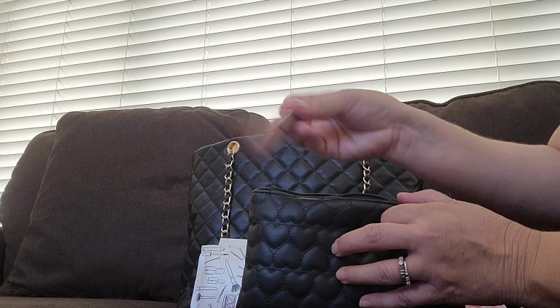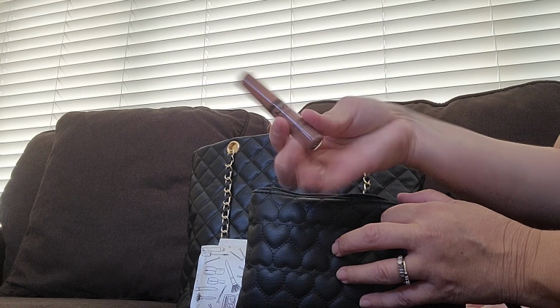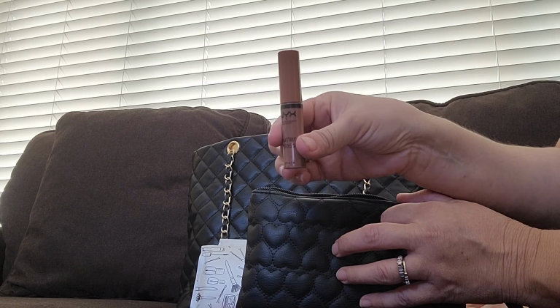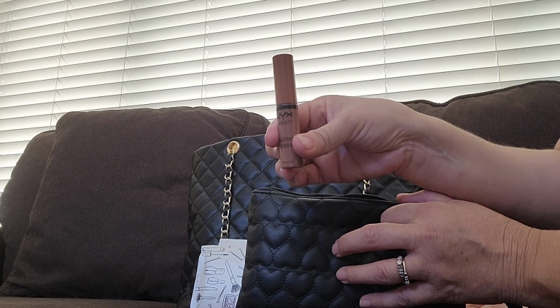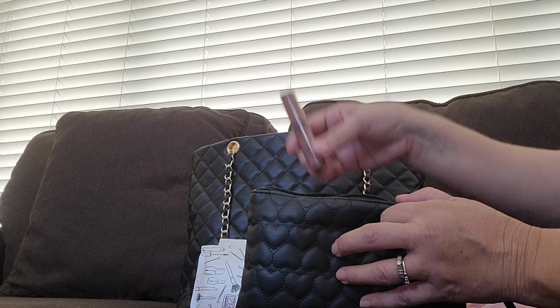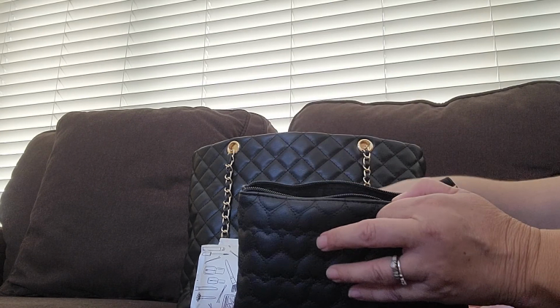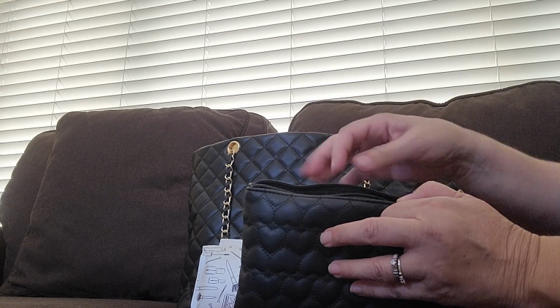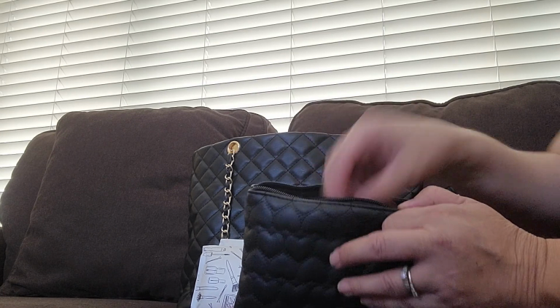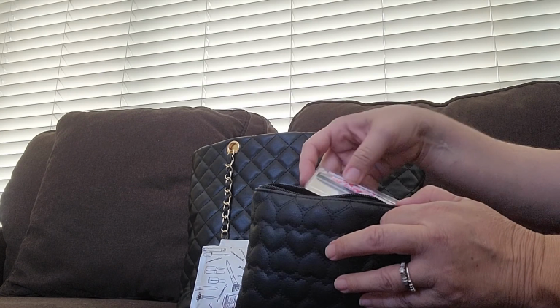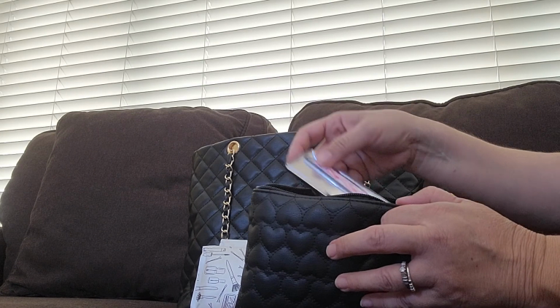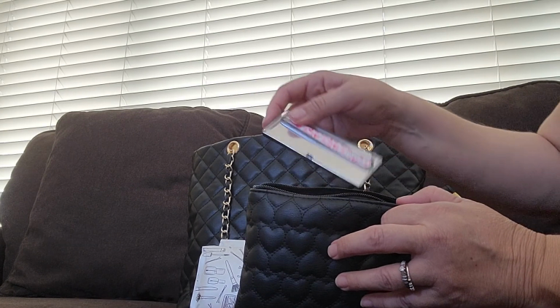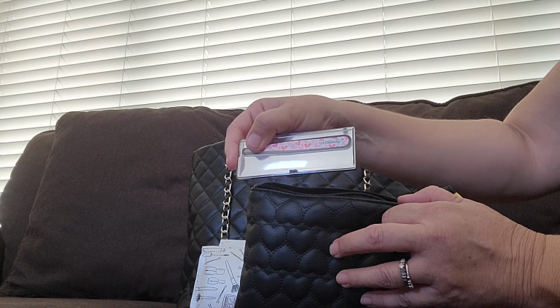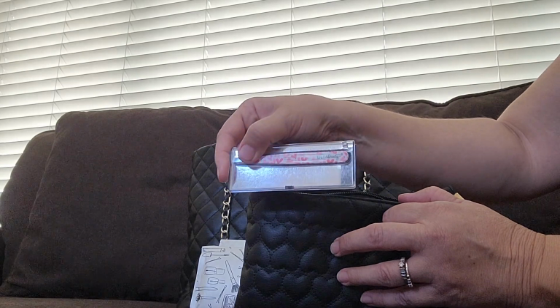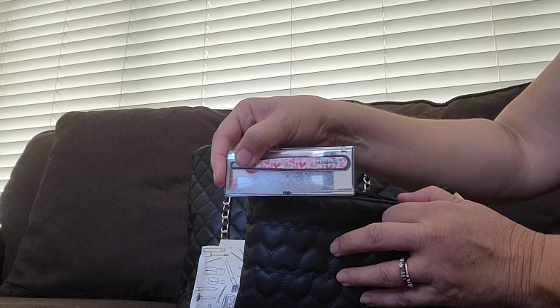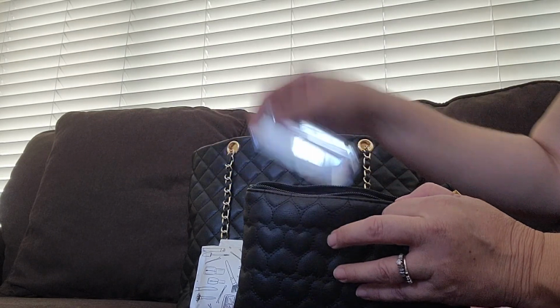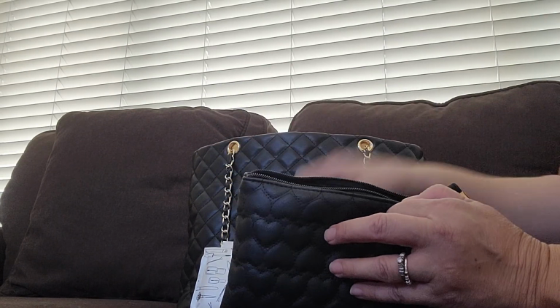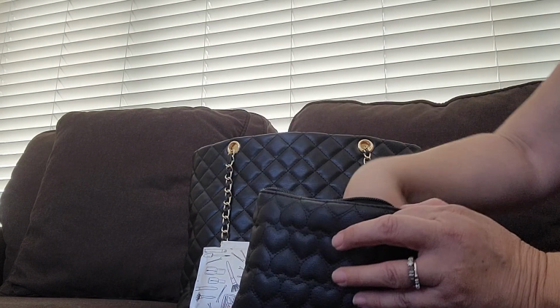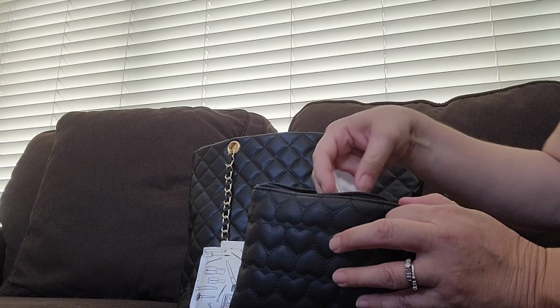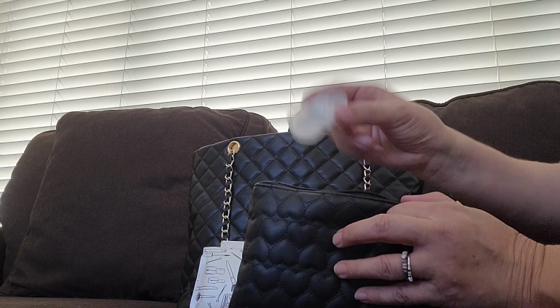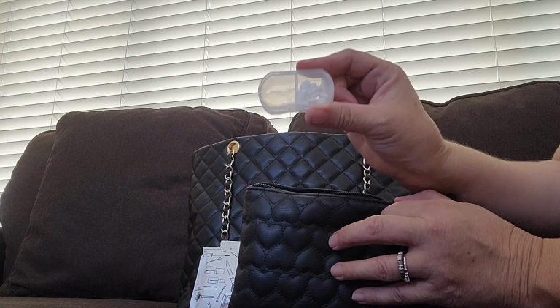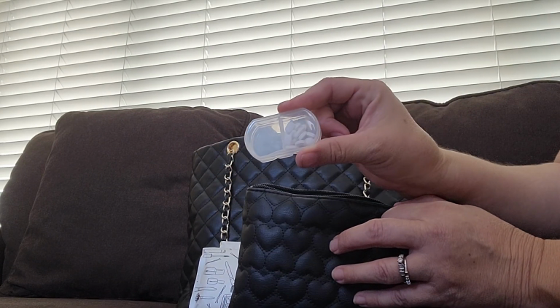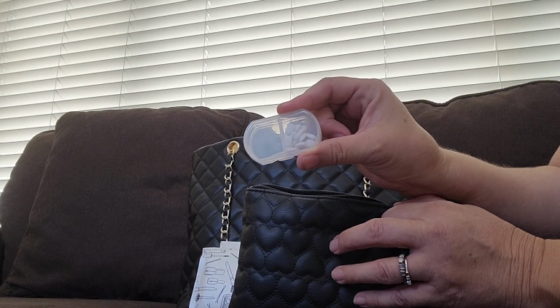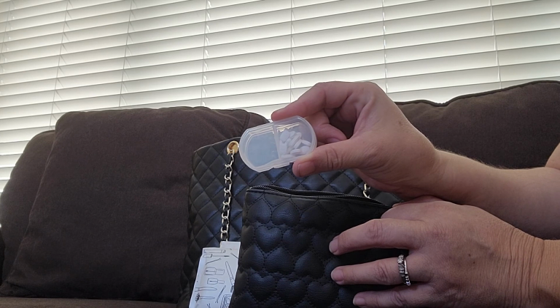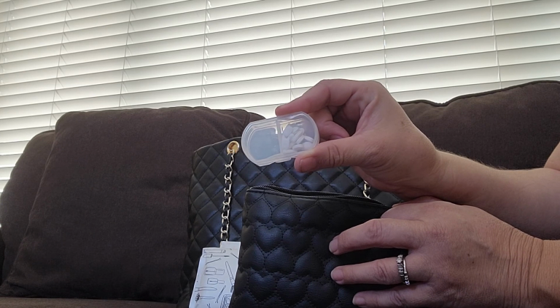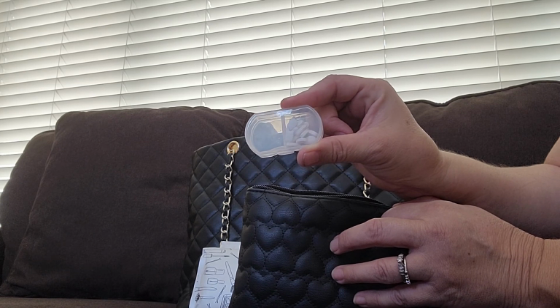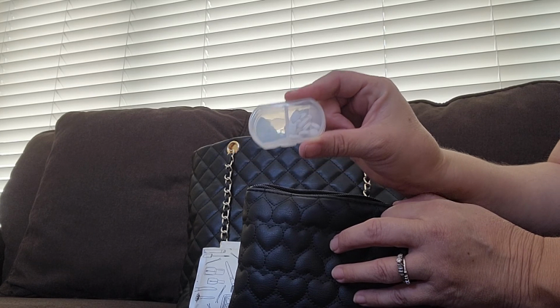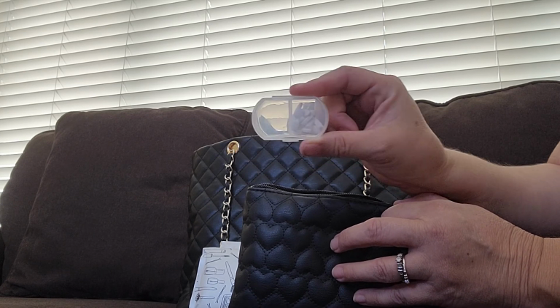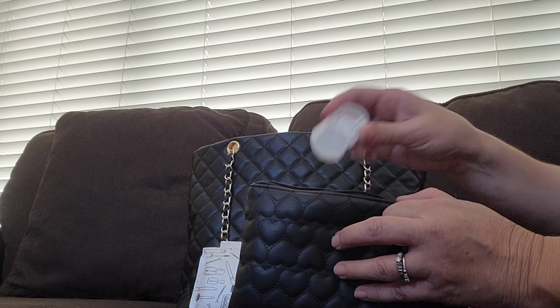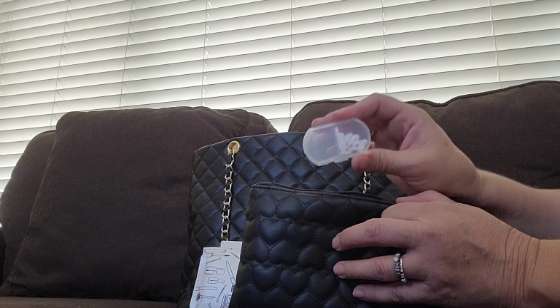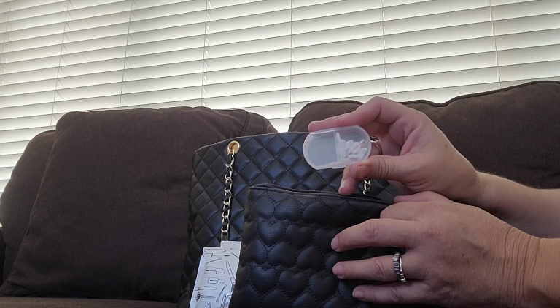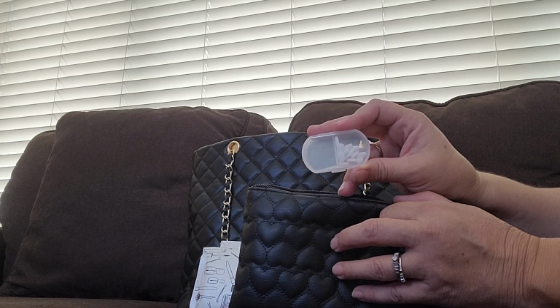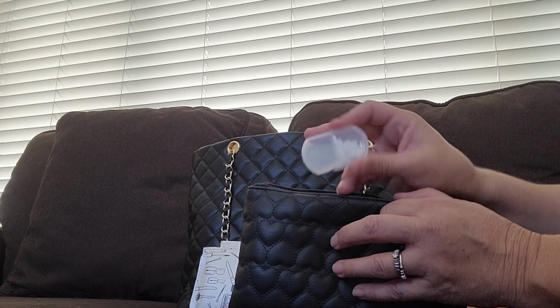I have a NYX butter gloss, my tweezers from Ulta, and my little medication container that I got from Amazon.